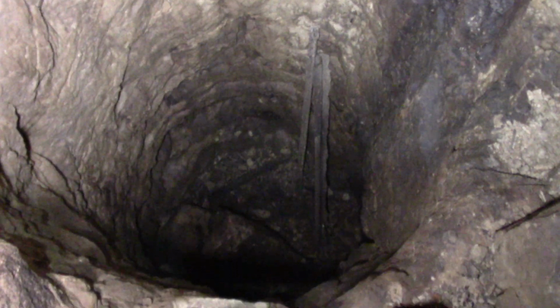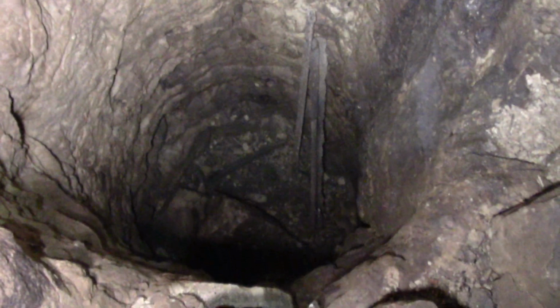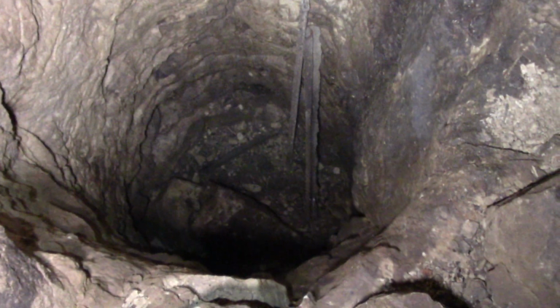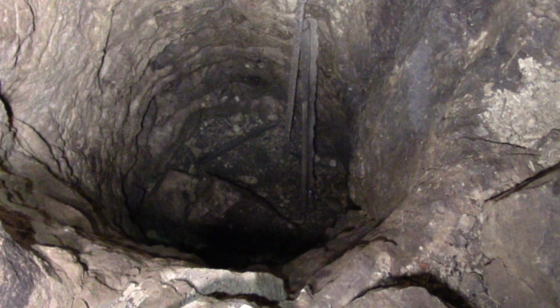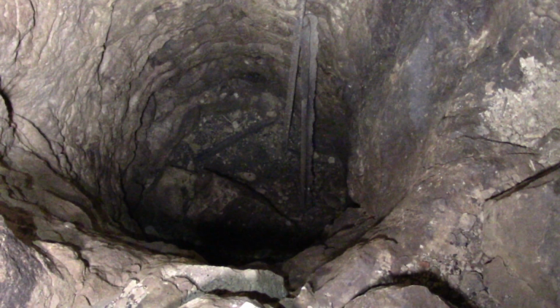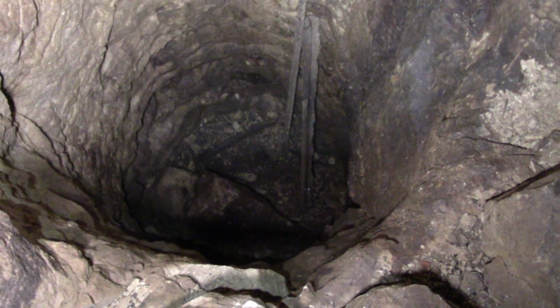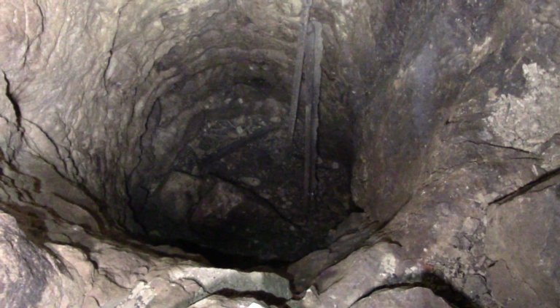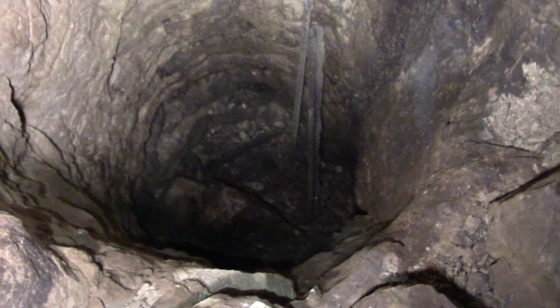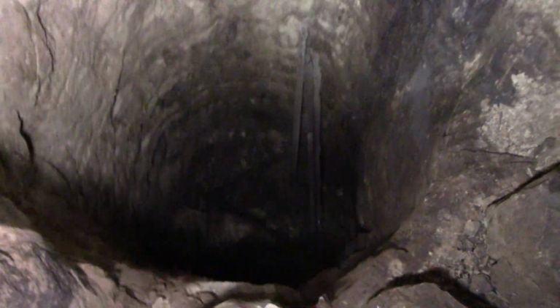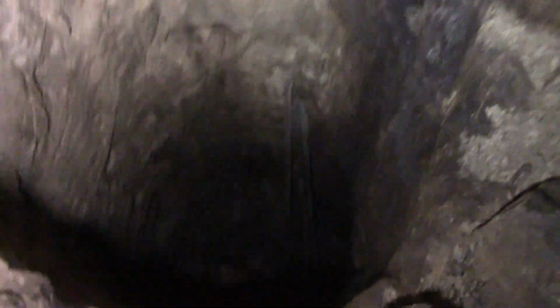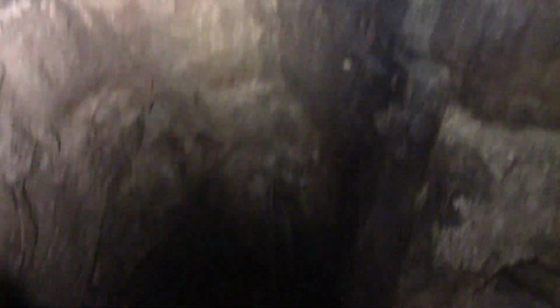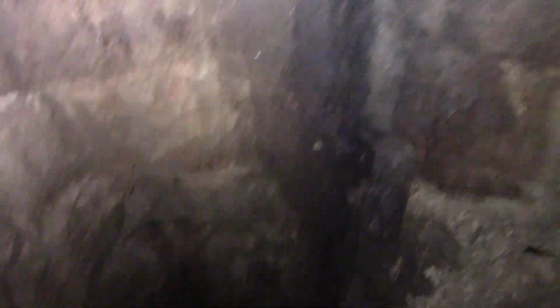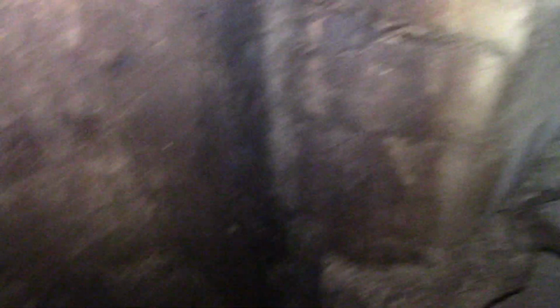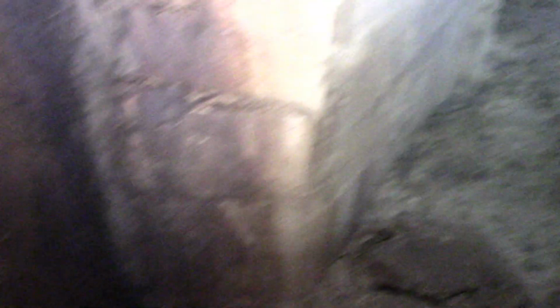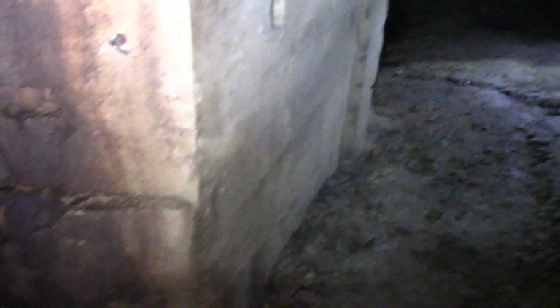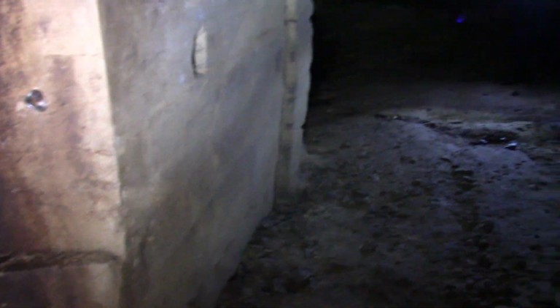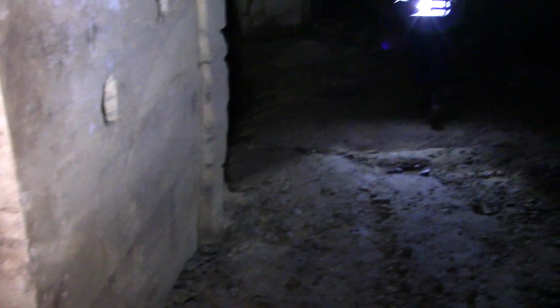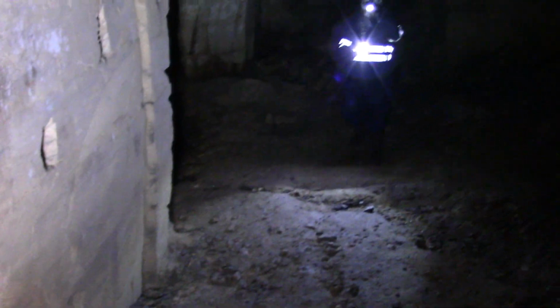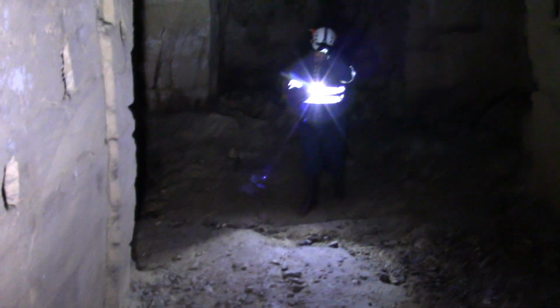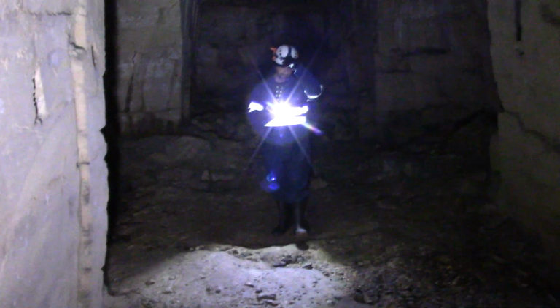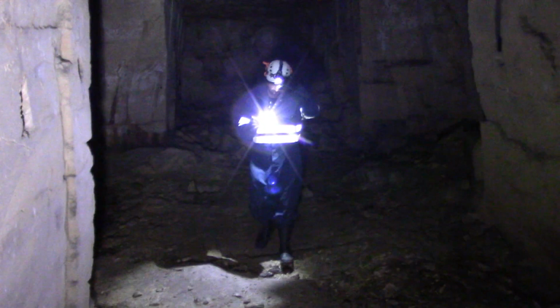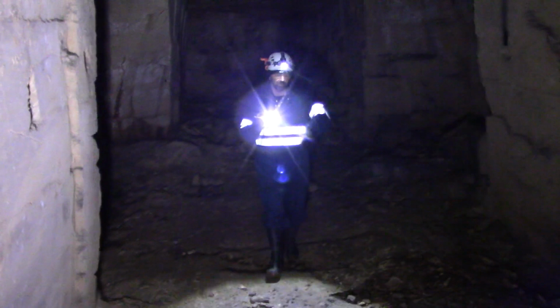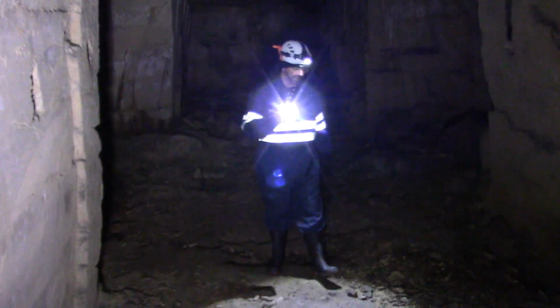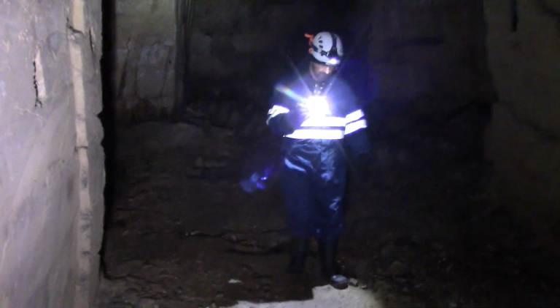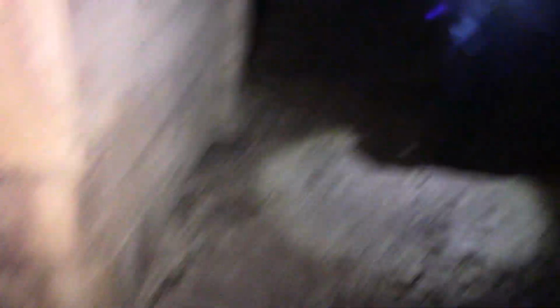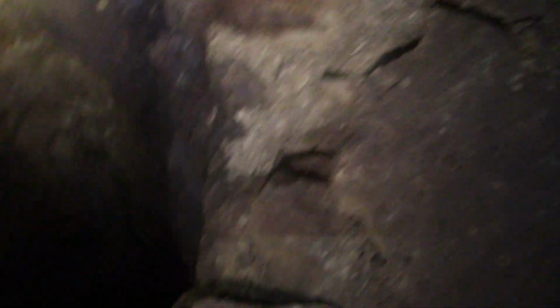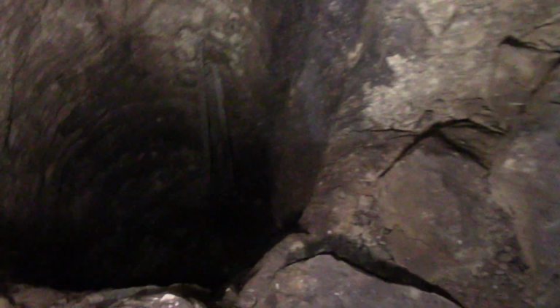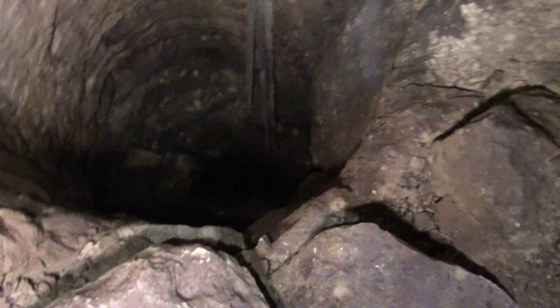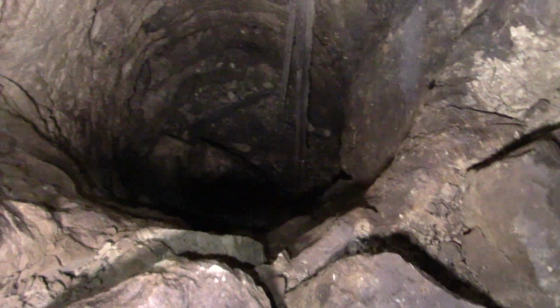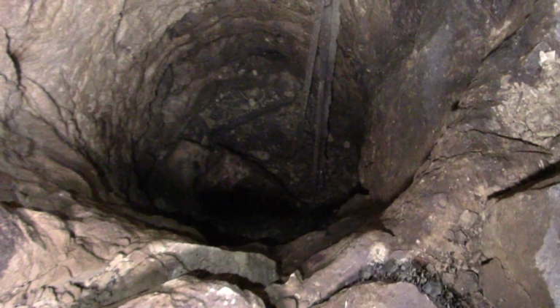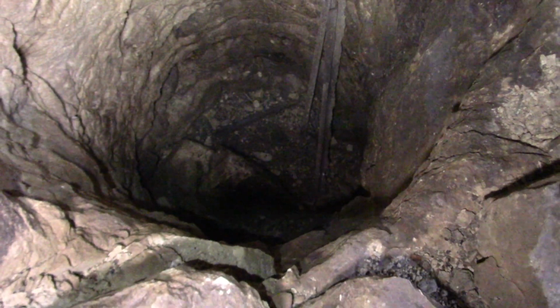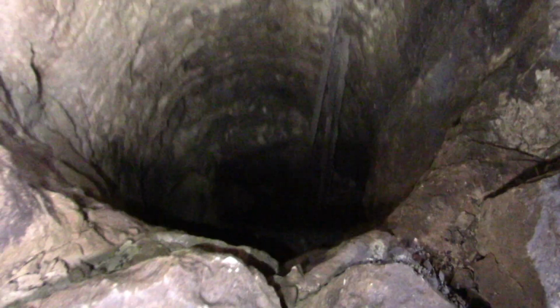Been down there. I think something was dead down there when we'd done it — it stunk. Couldn't see it. Dead mouse or something. Remember it smelled down there? It was horrible. Probably your urine. My urine. Something had definitely died down there. There it is.